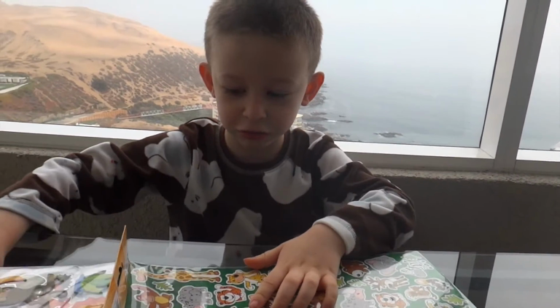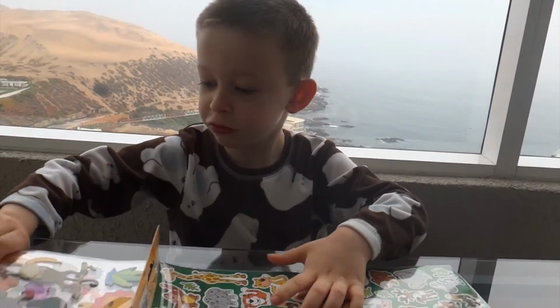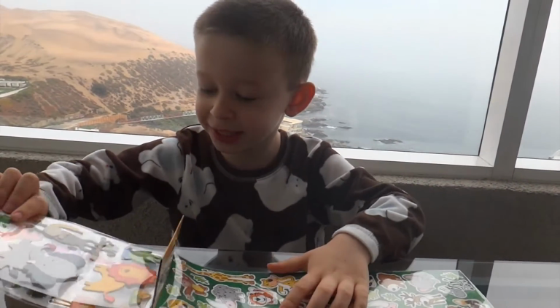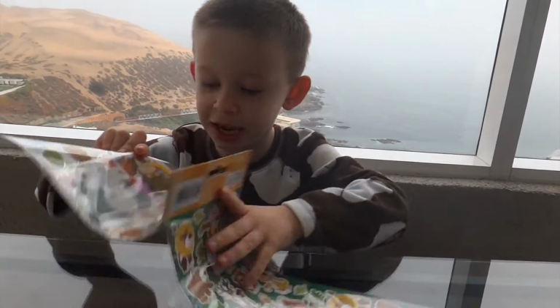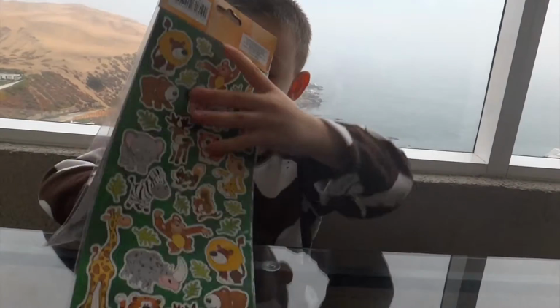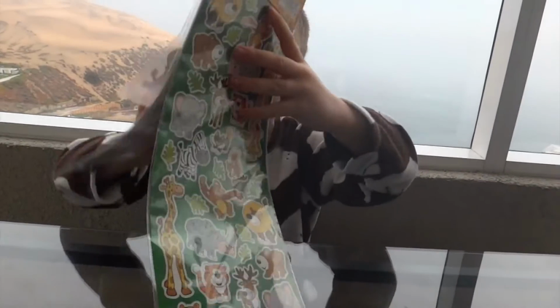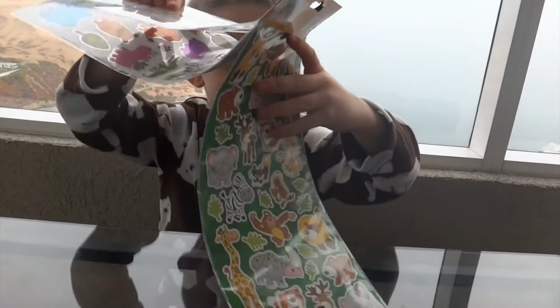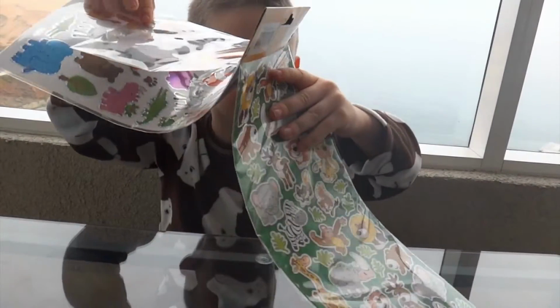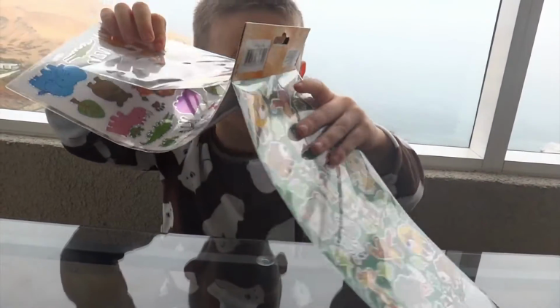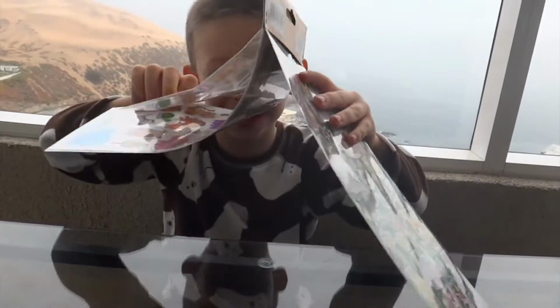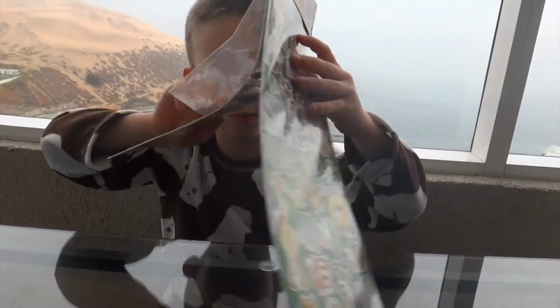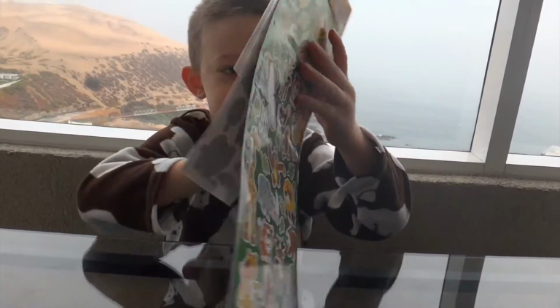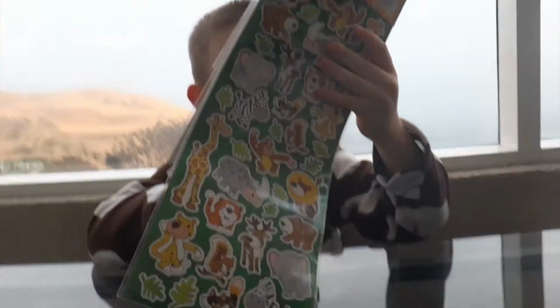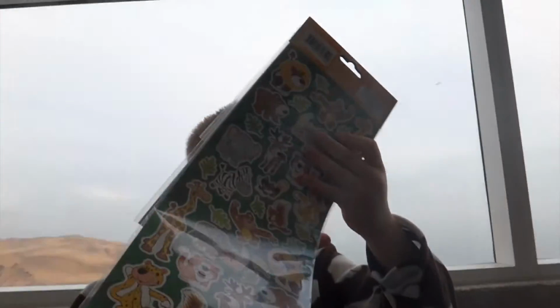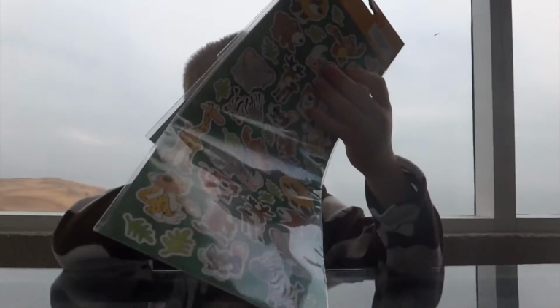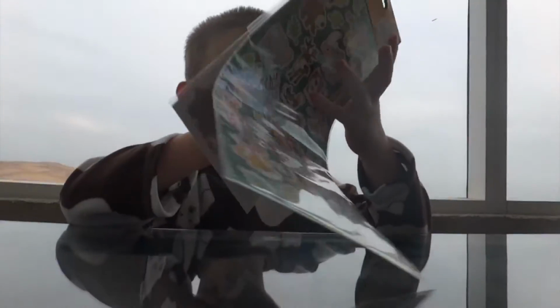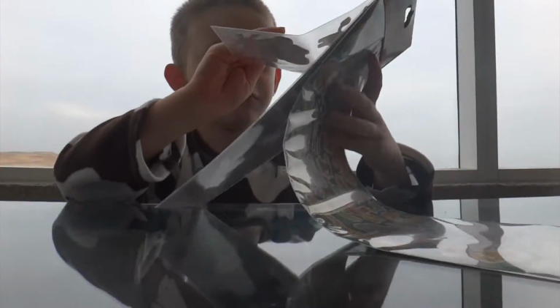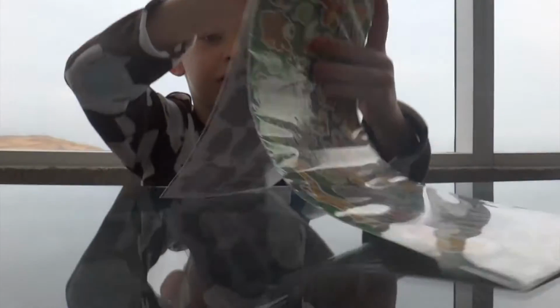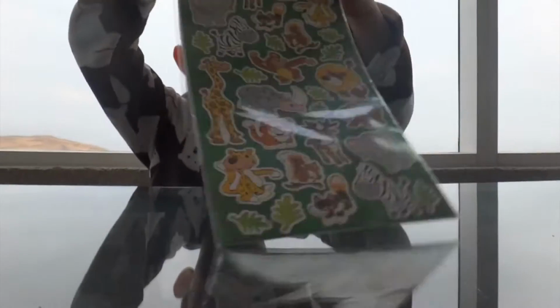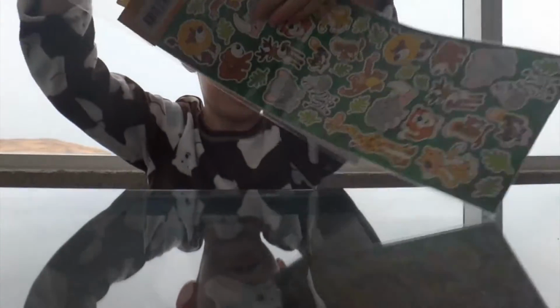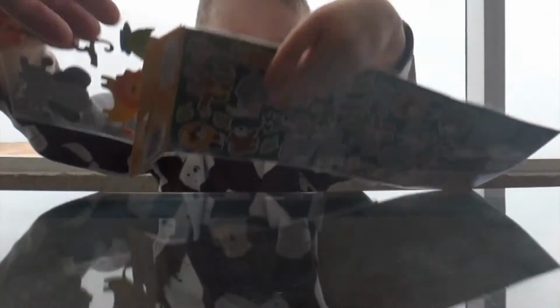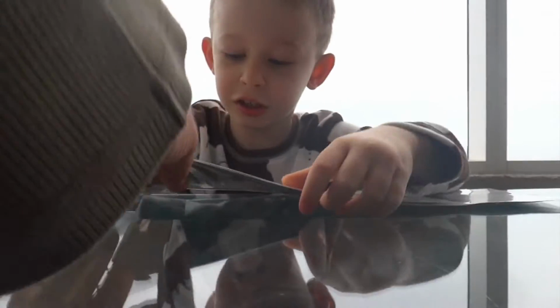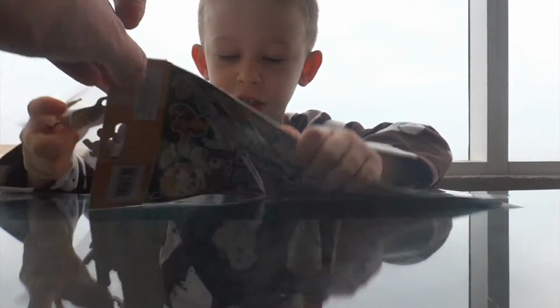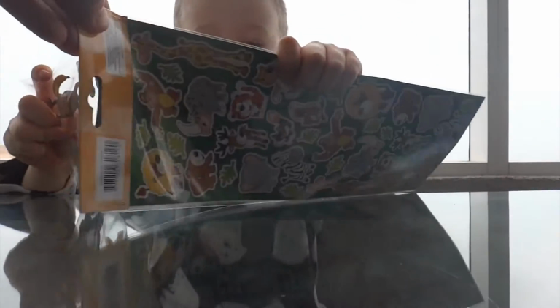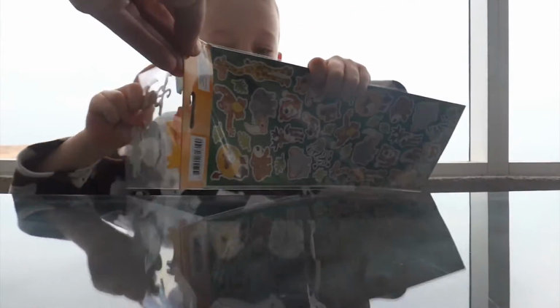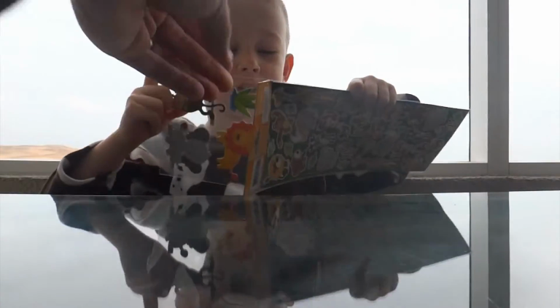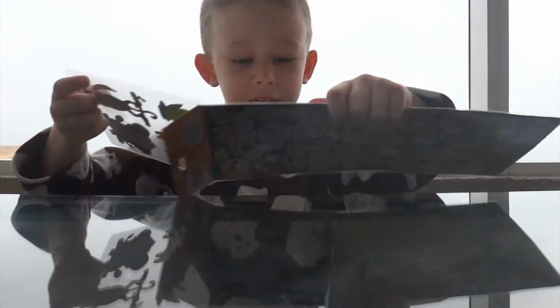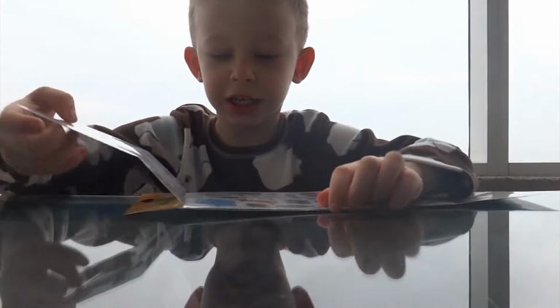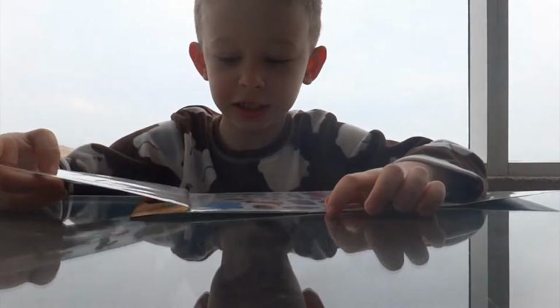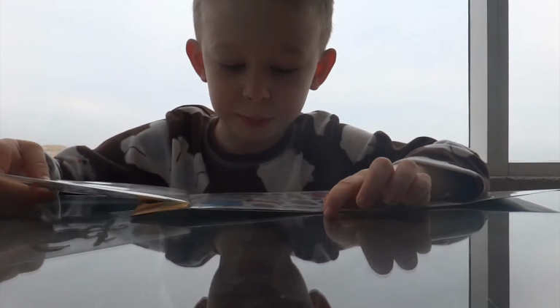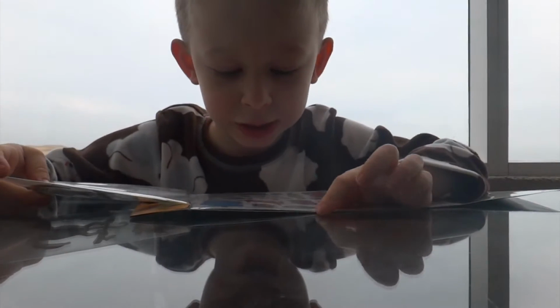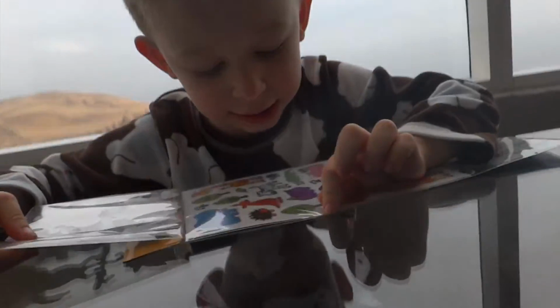So let's open these up. Daddy, can you open these up for me? And I'll start with the — wait. It has some sparkly stickers.